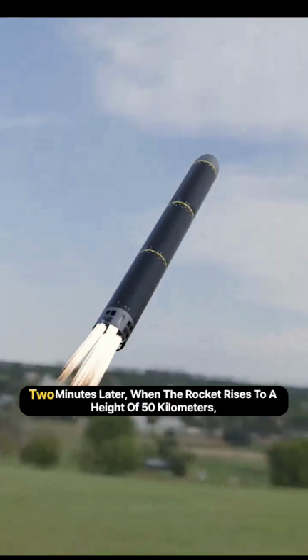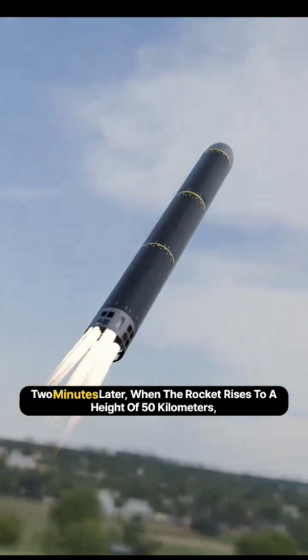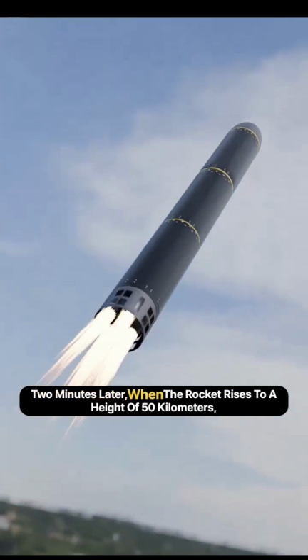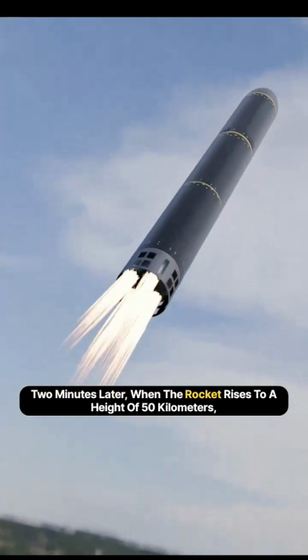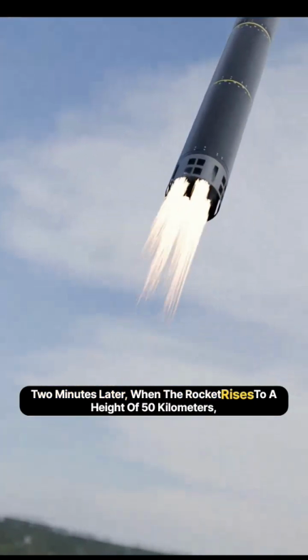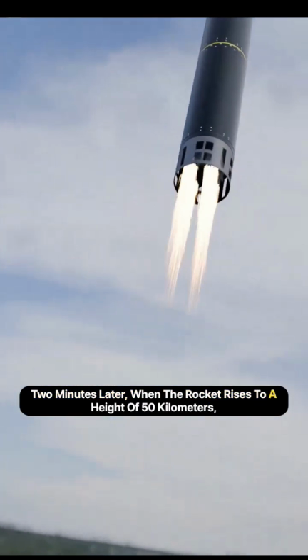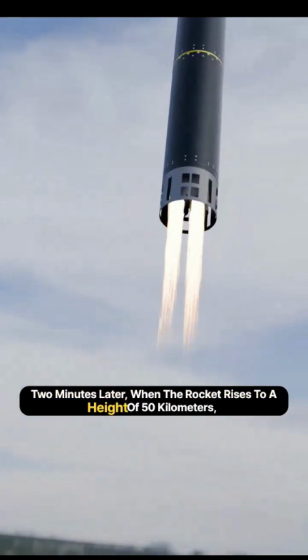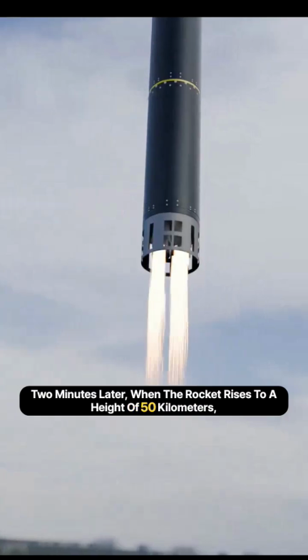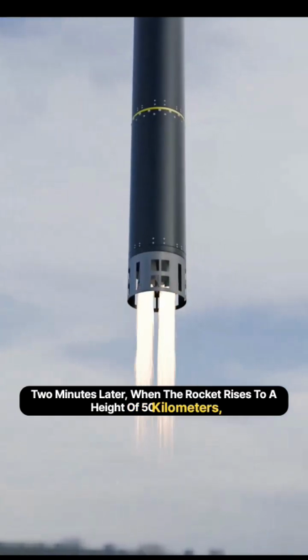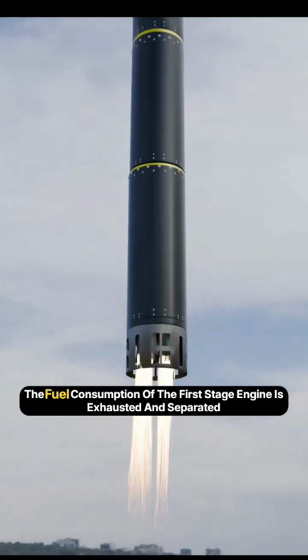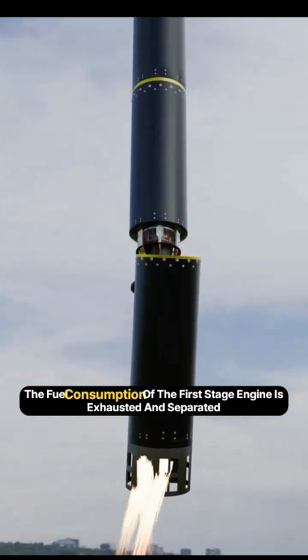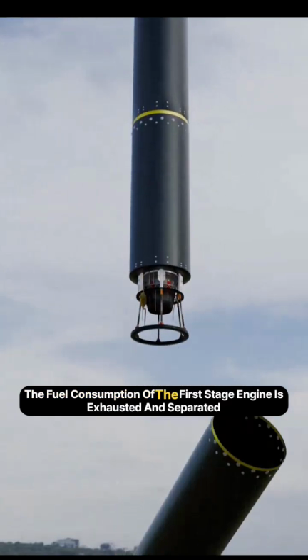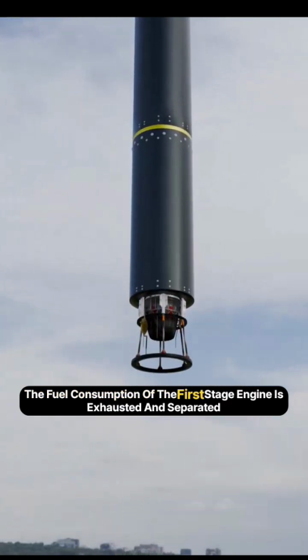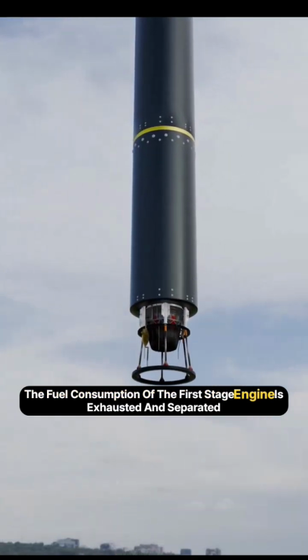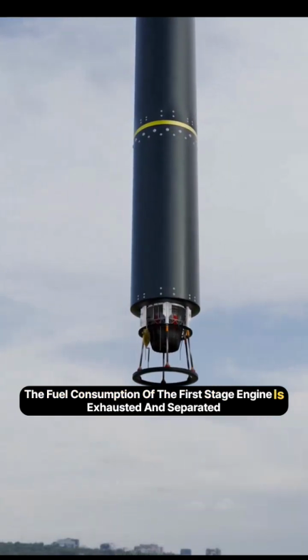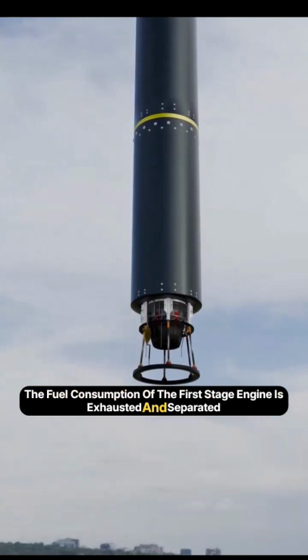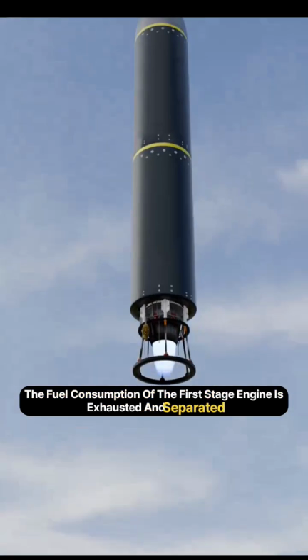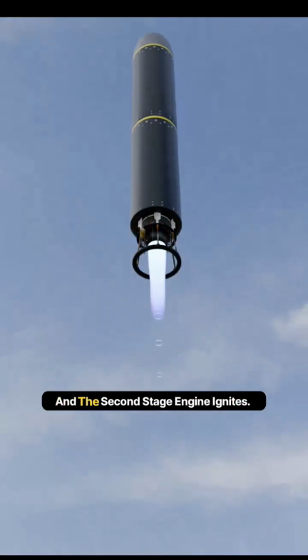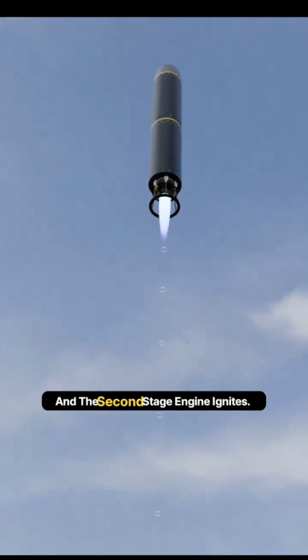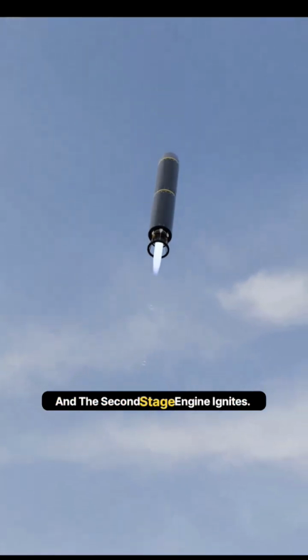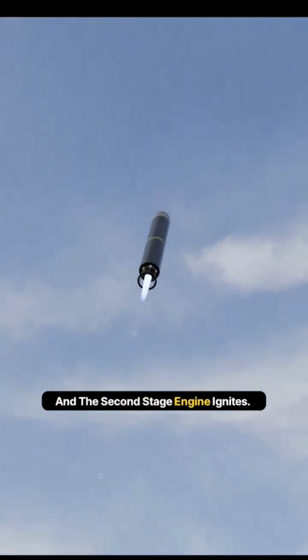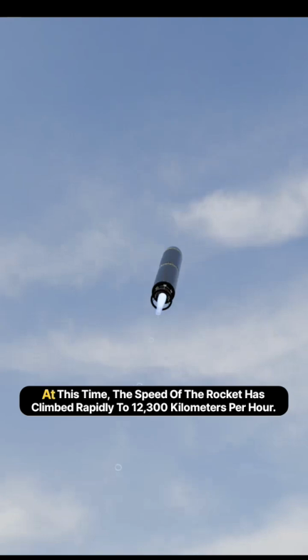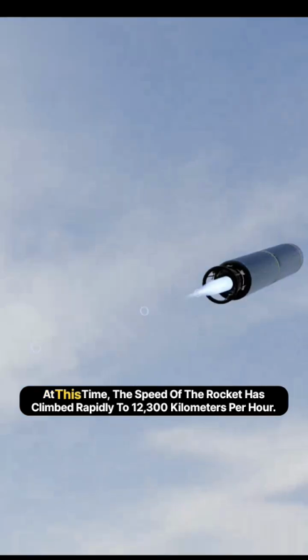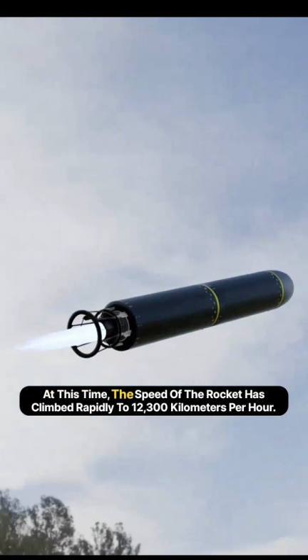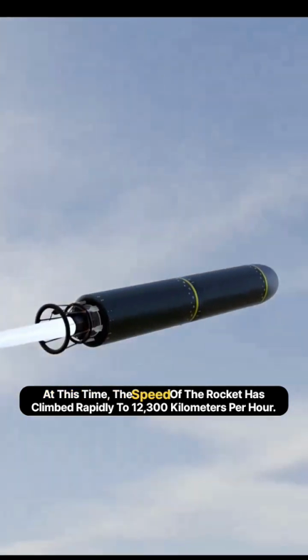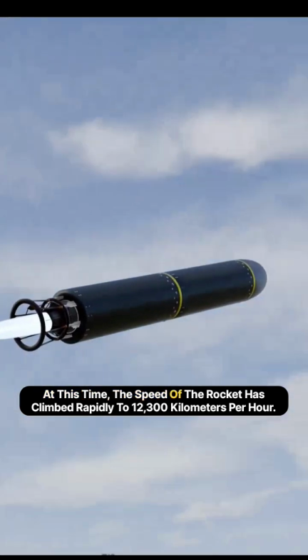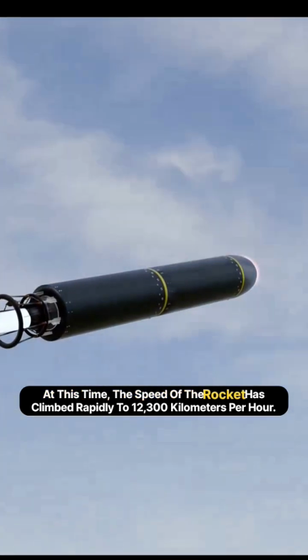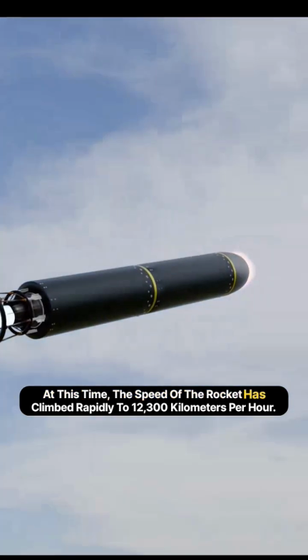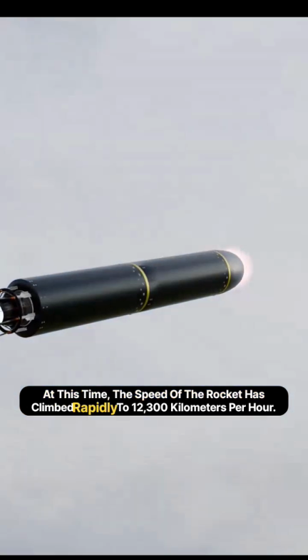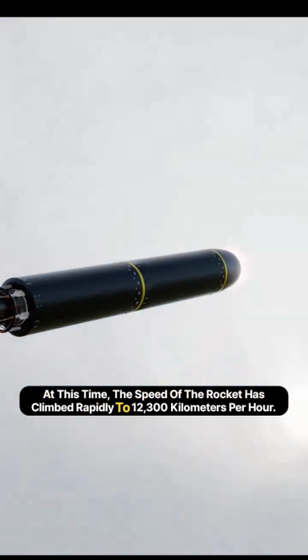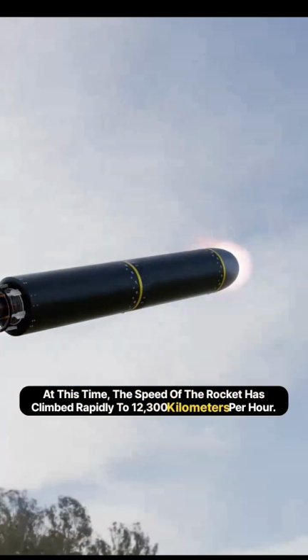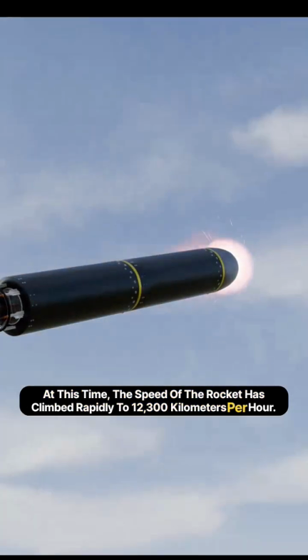Two minutes later, when the rocket rises to a height of 50 kilometers, the fuel consumption of the first stage engine is exhausted and it separates, and the second stage engine ignites. At this time, the speed of the rocket has climbed rapidly to 12,300 kilometers per hour.